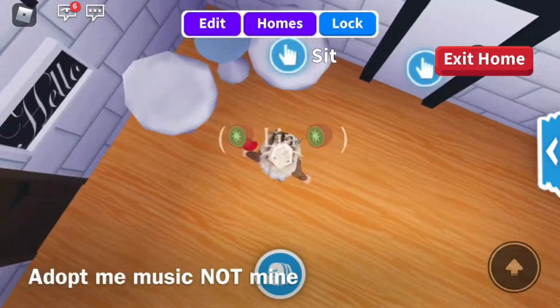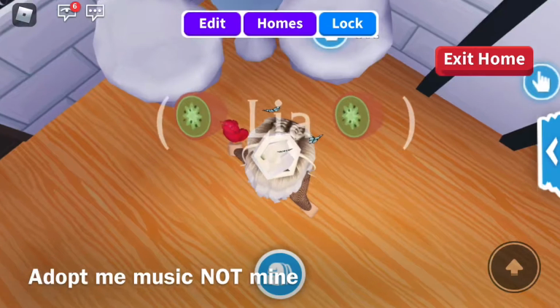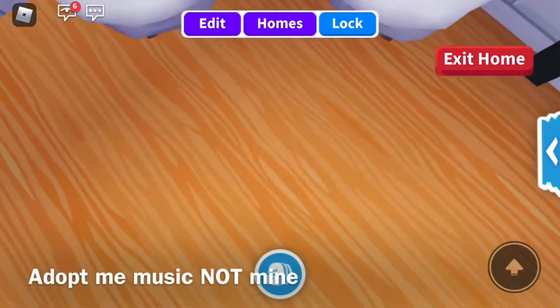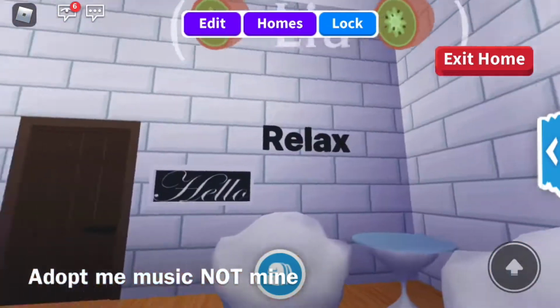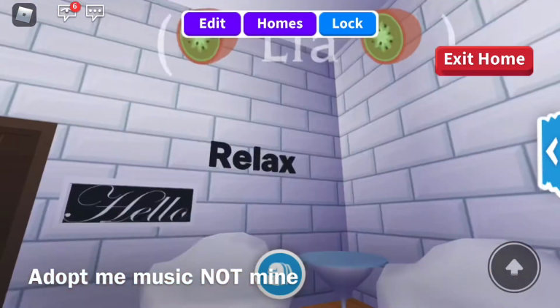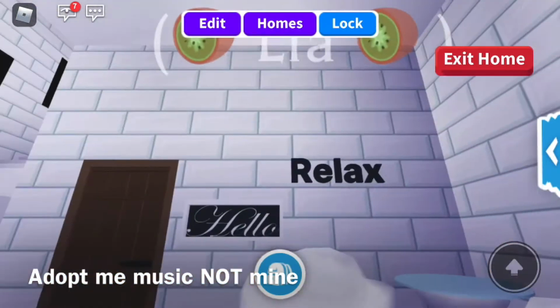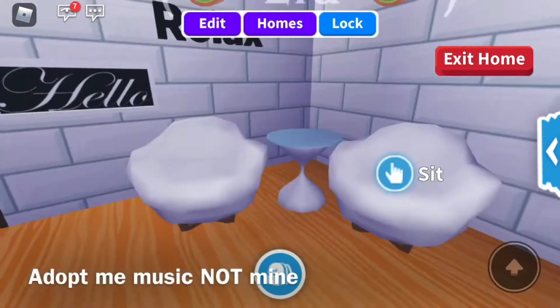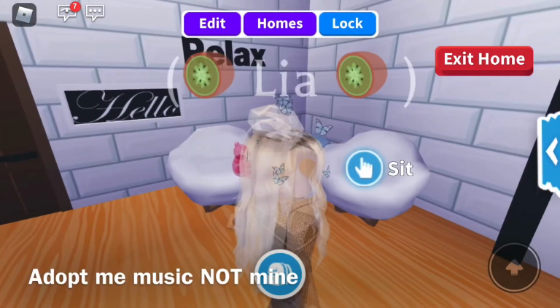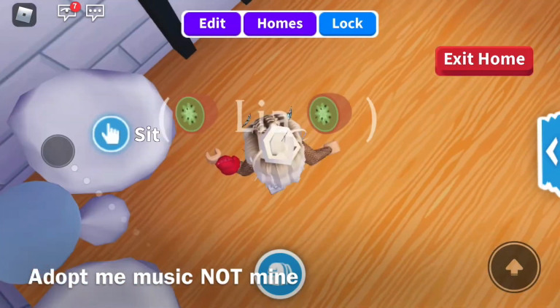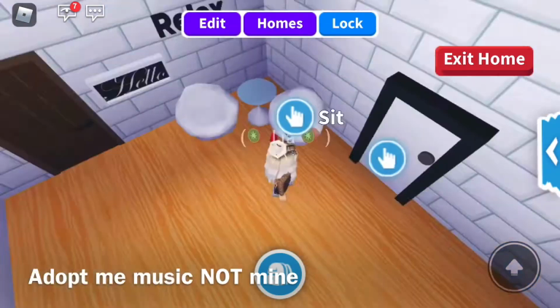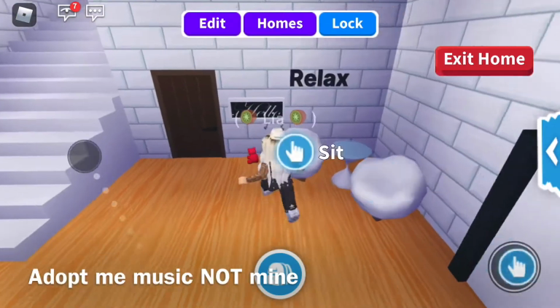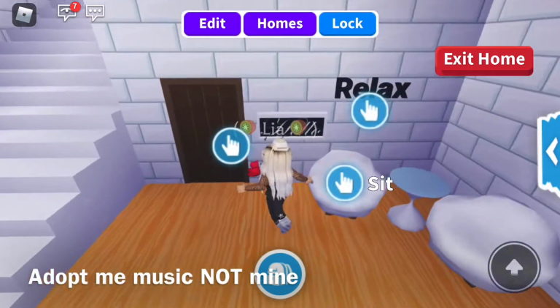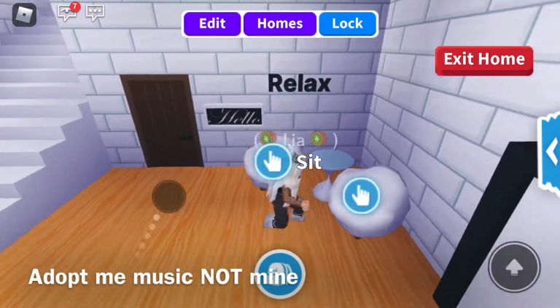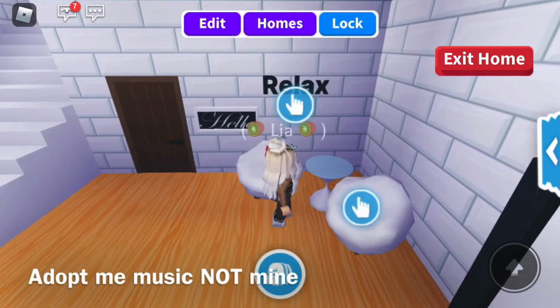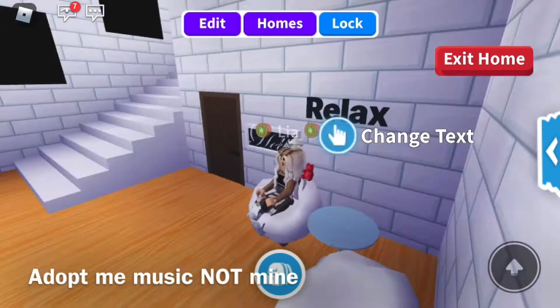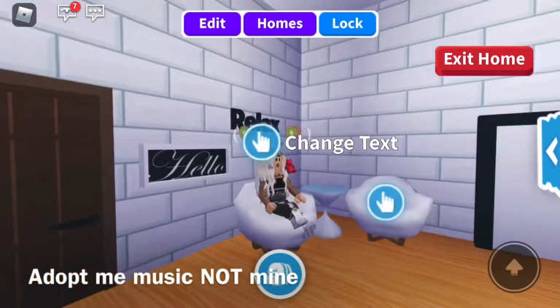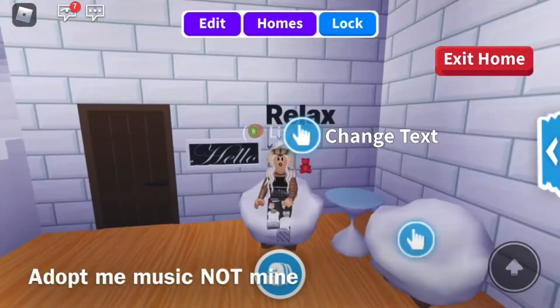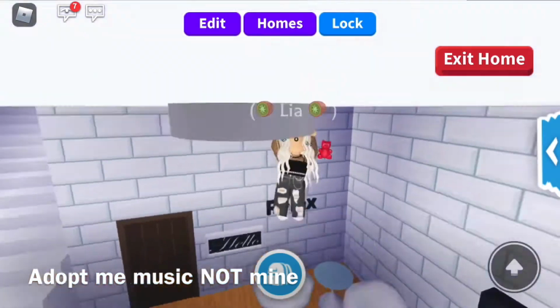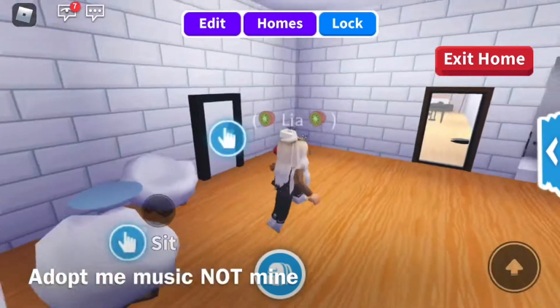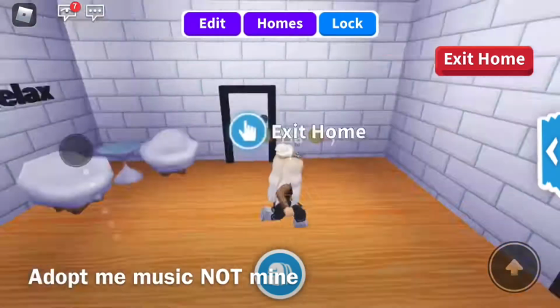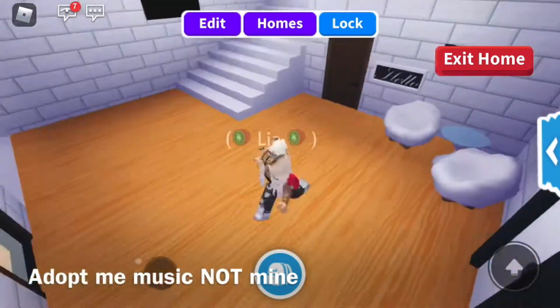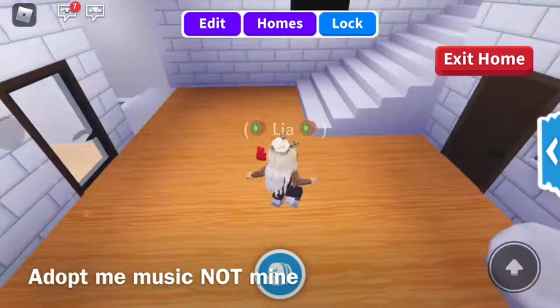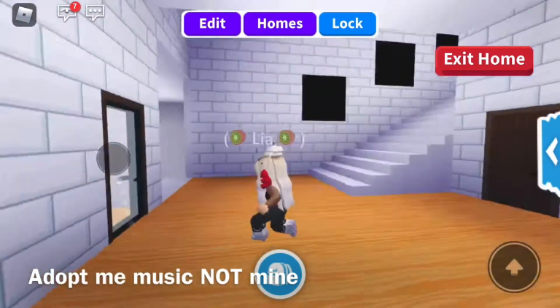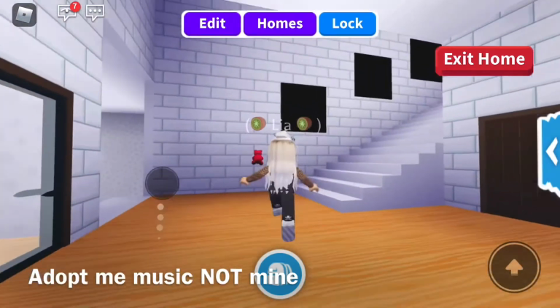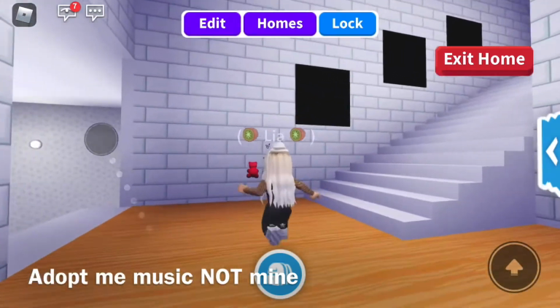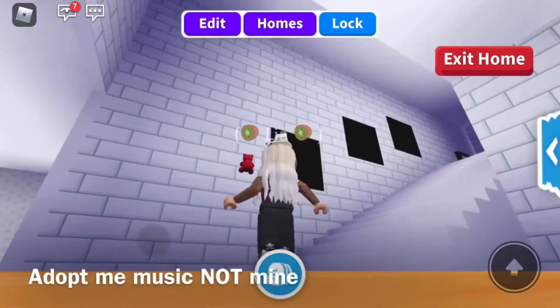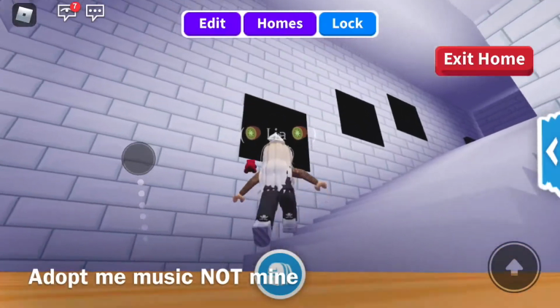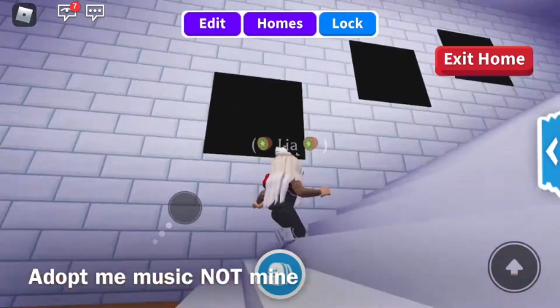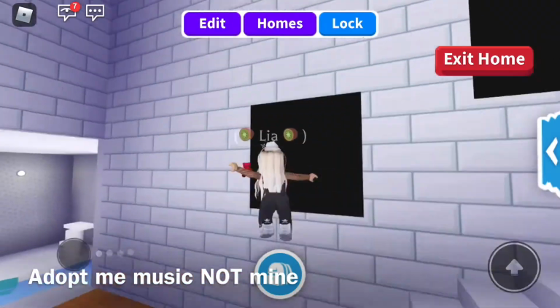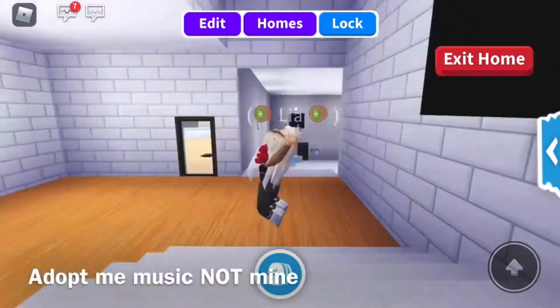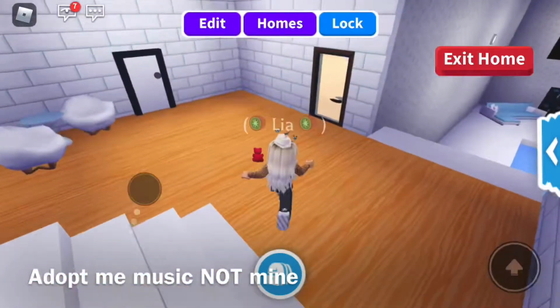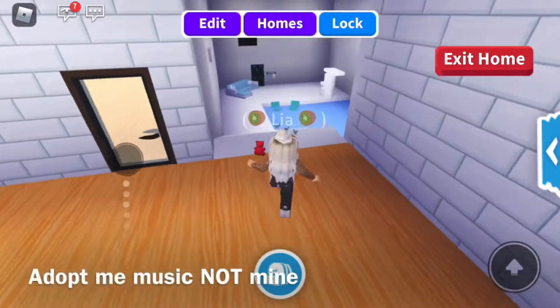Over here we have these cute little club chairs, like a relaxing area with a light sun up there. And then this is just like the front entry room — brick walls. I use mirrors as windows because they go dark.